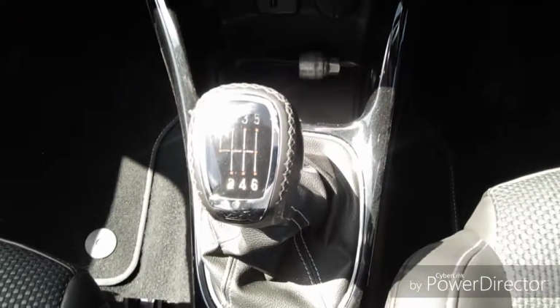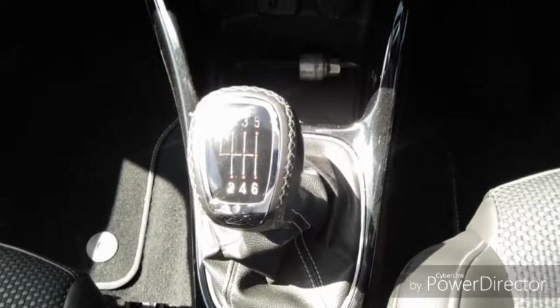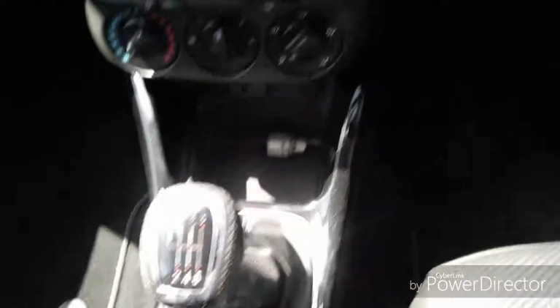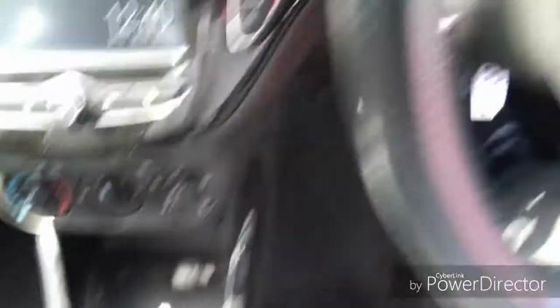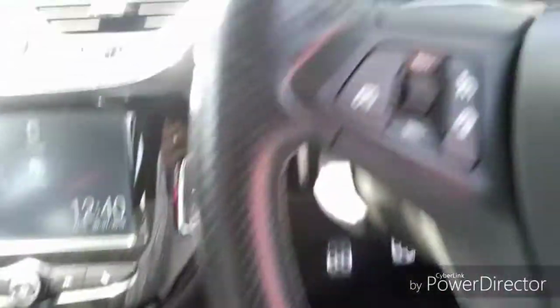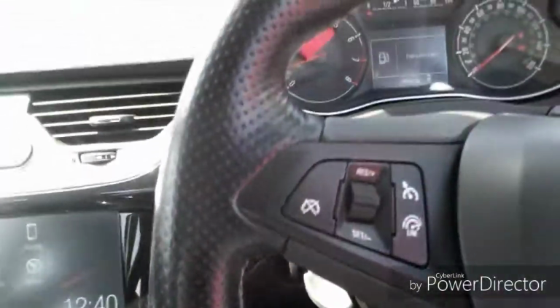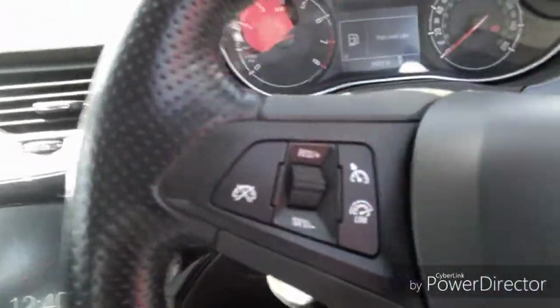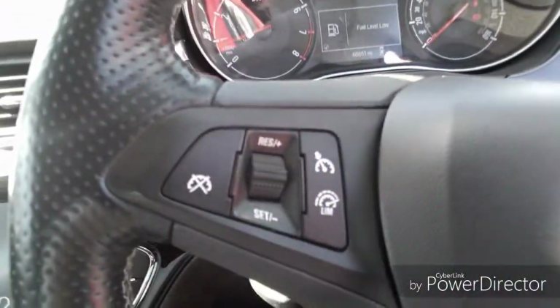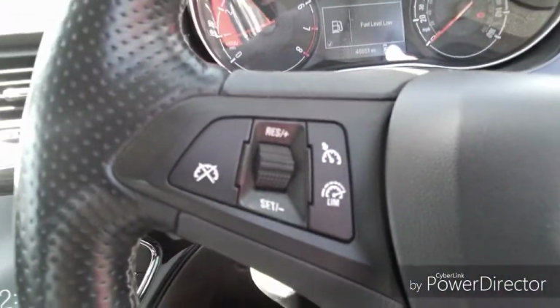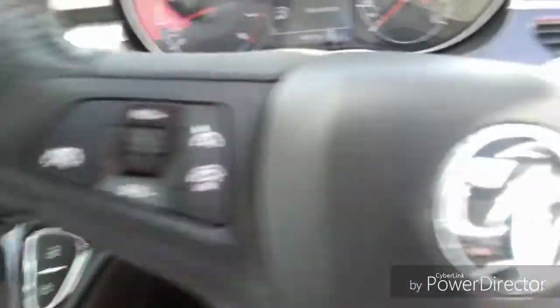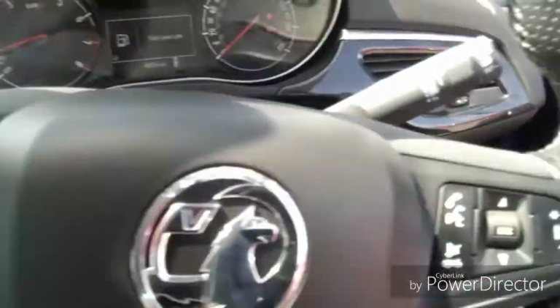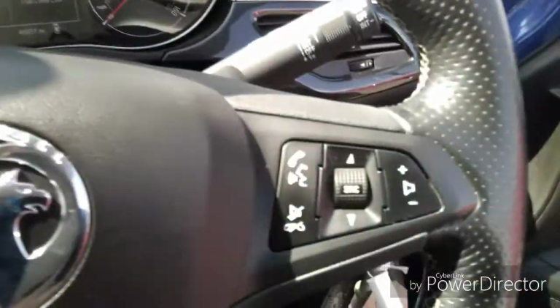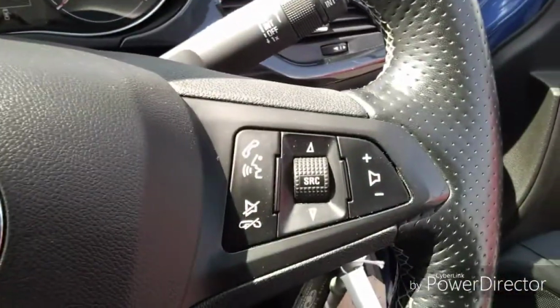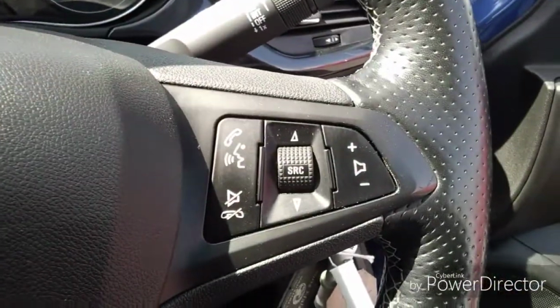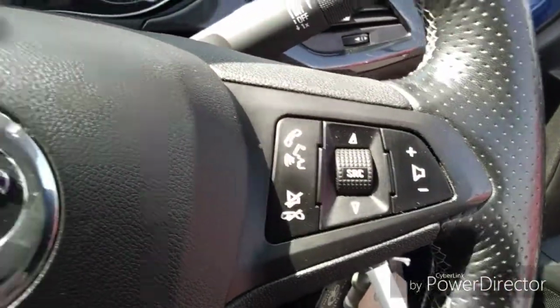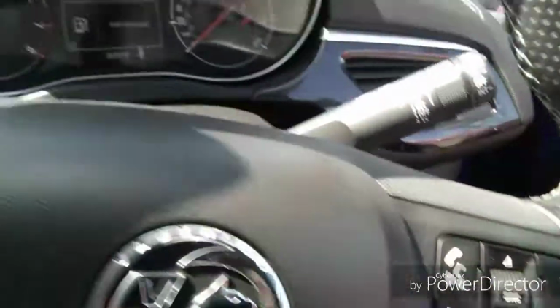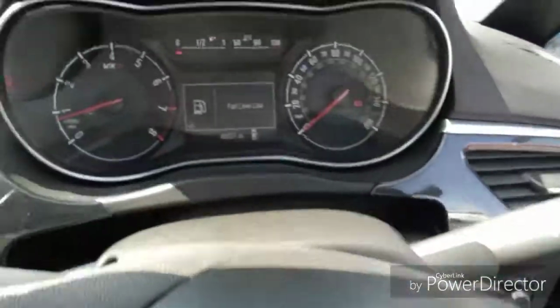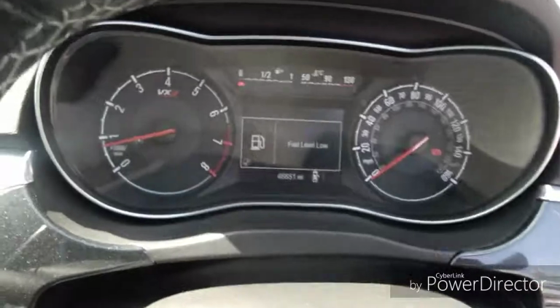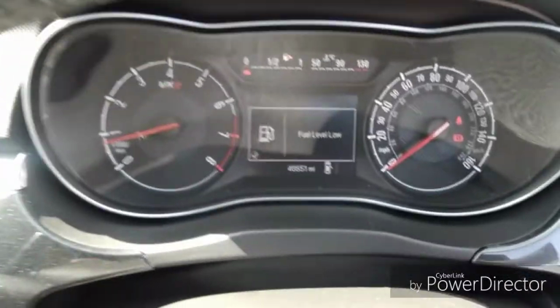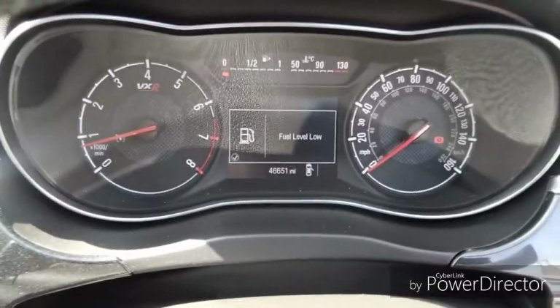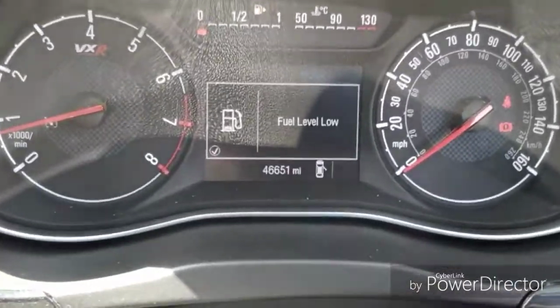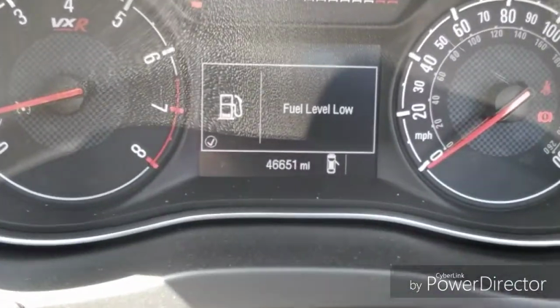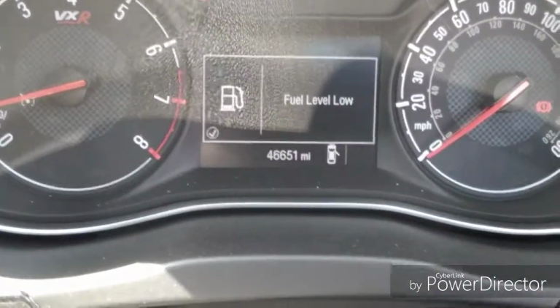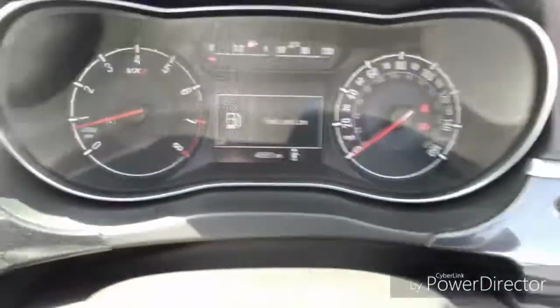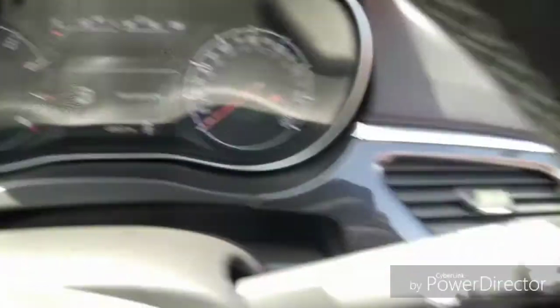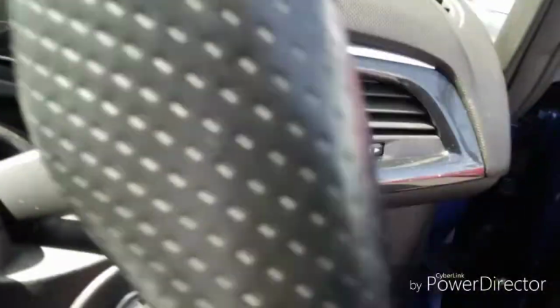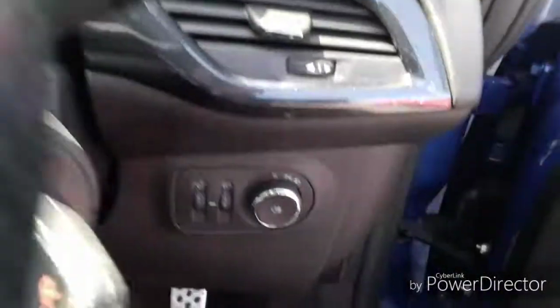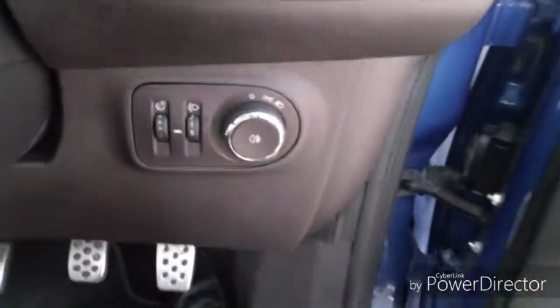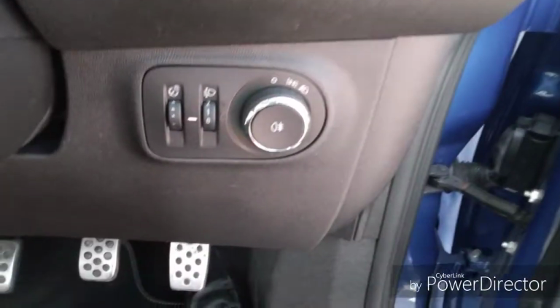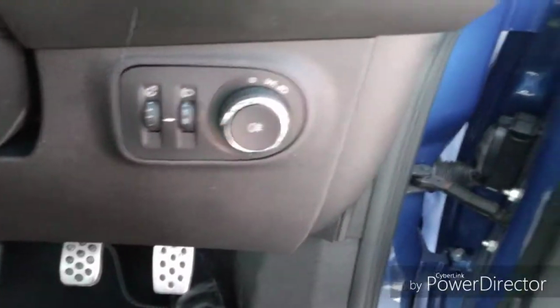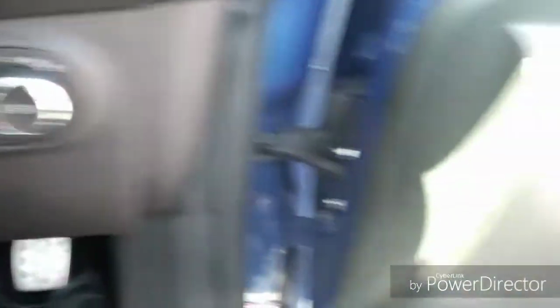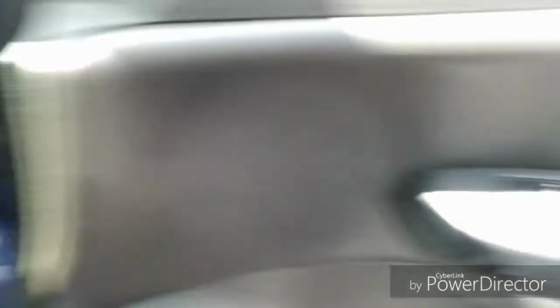Six speed gearbox. Steering wheel functions which include cruise control, trip computer, radio station search and volume control. As you can see, this car has done 46,651 miles.